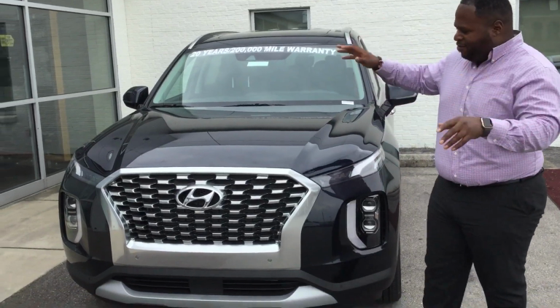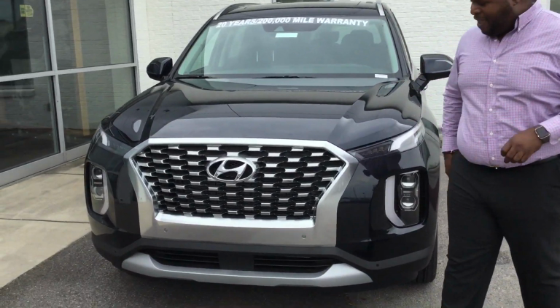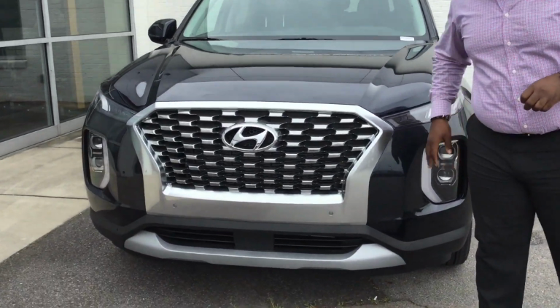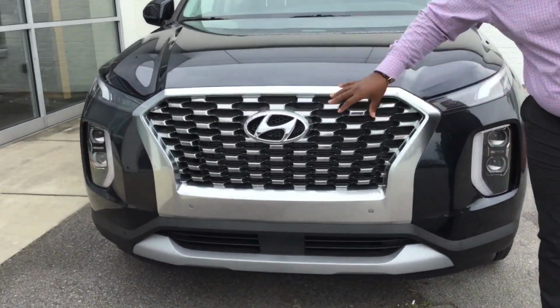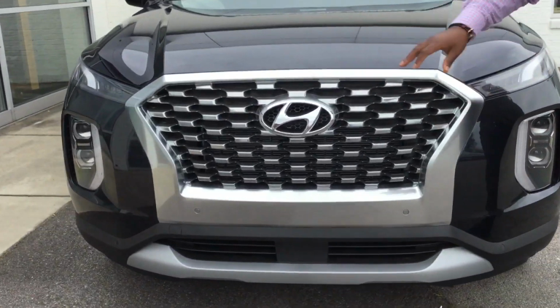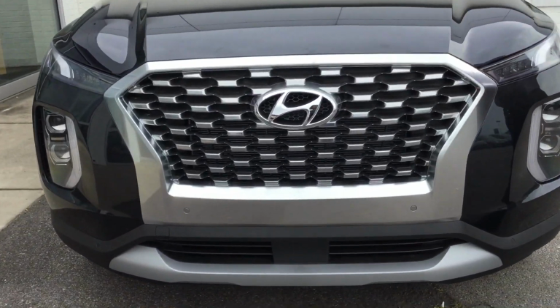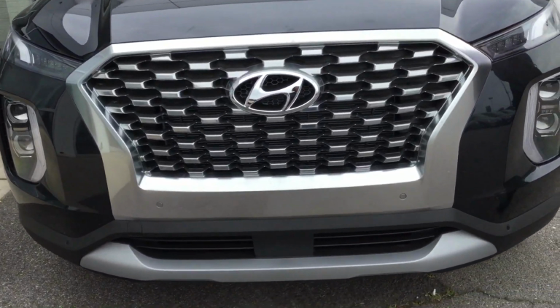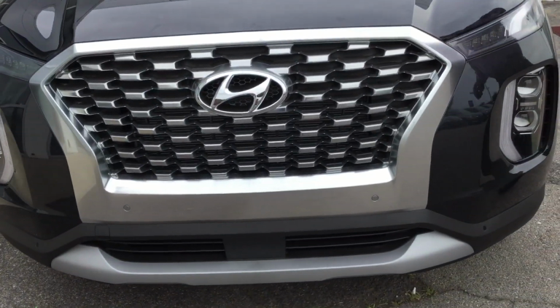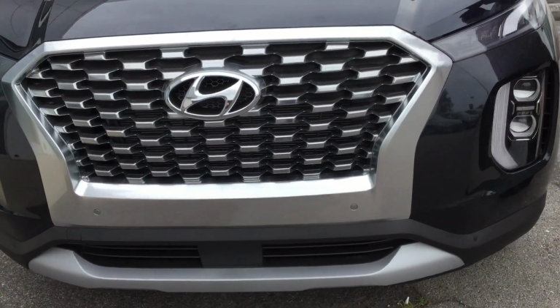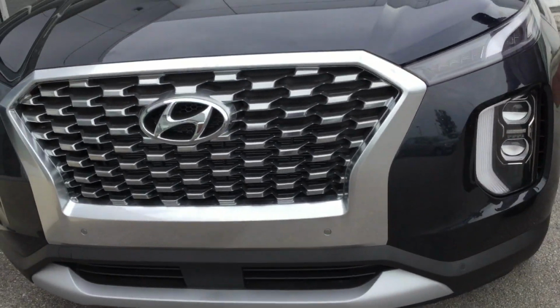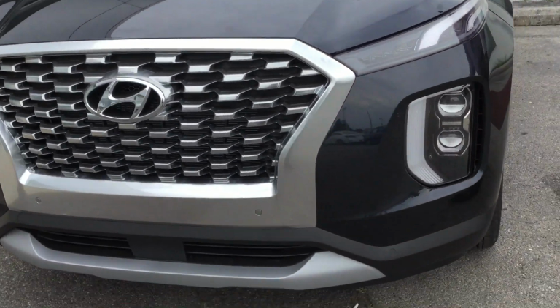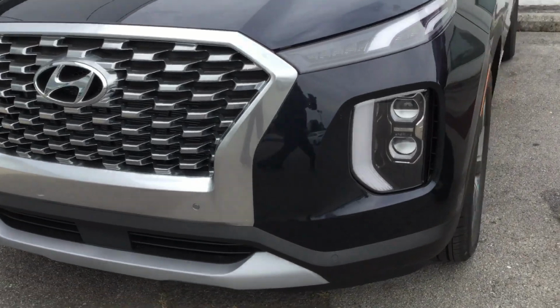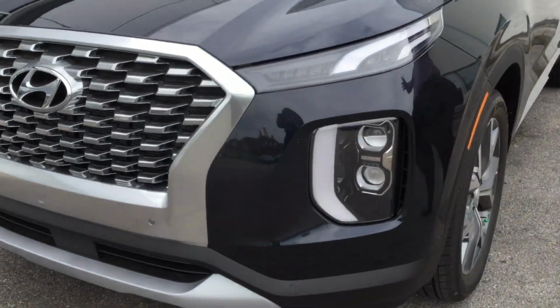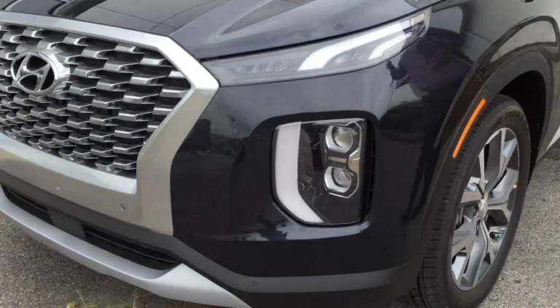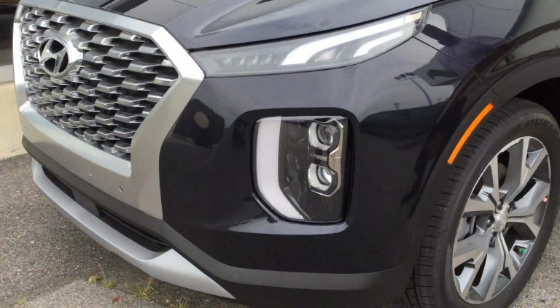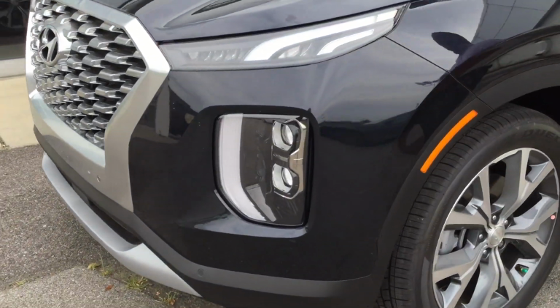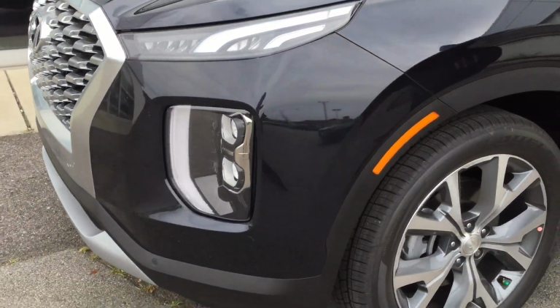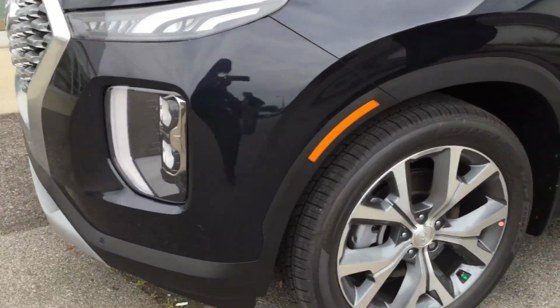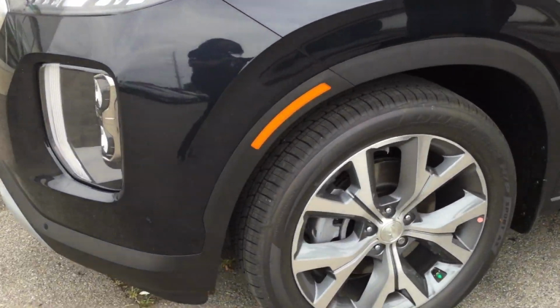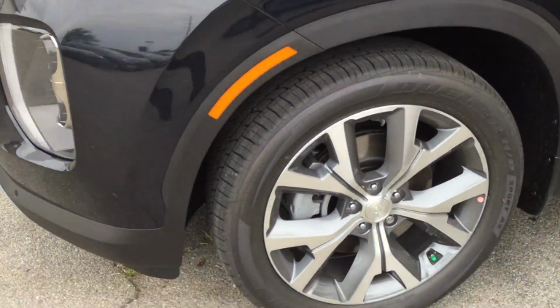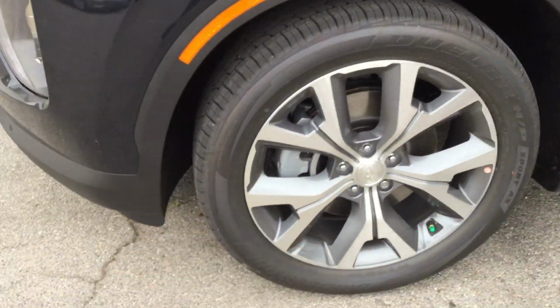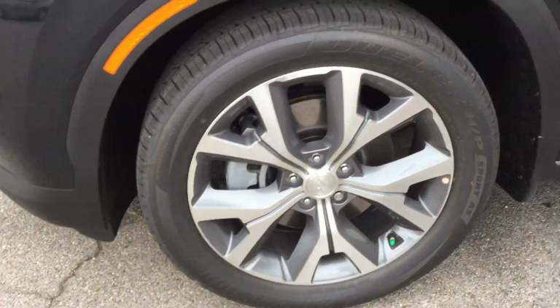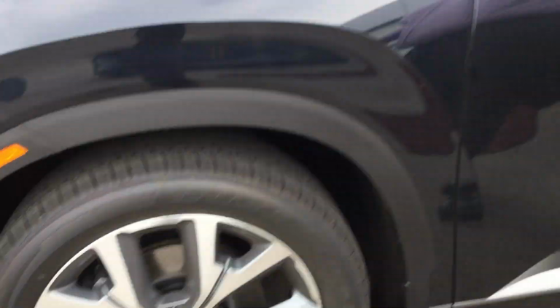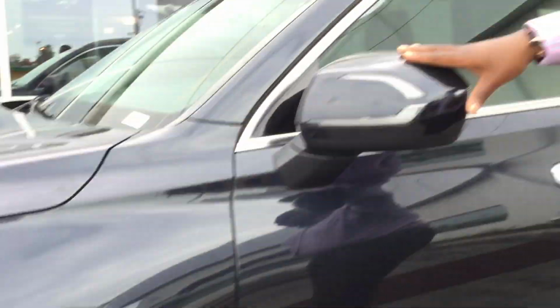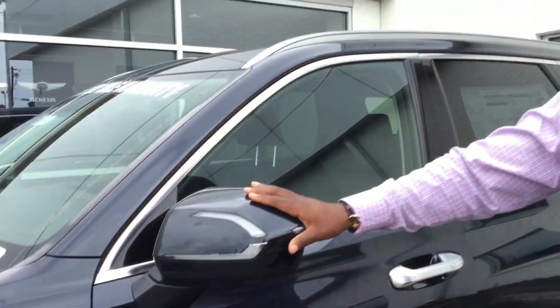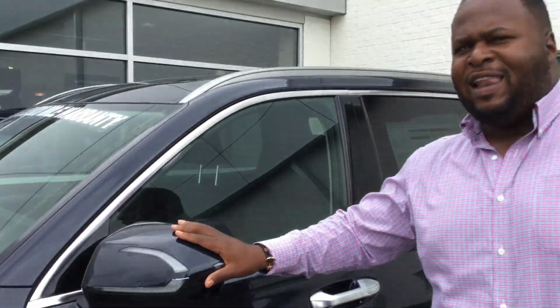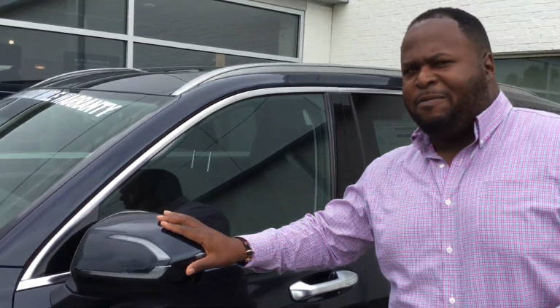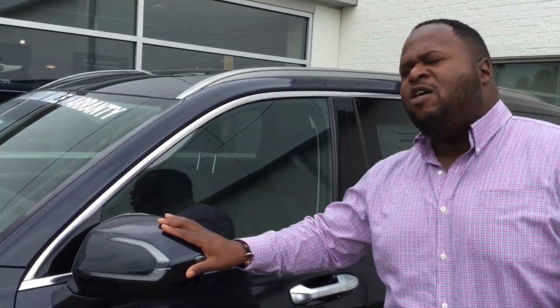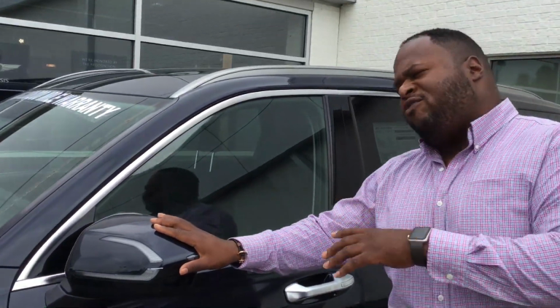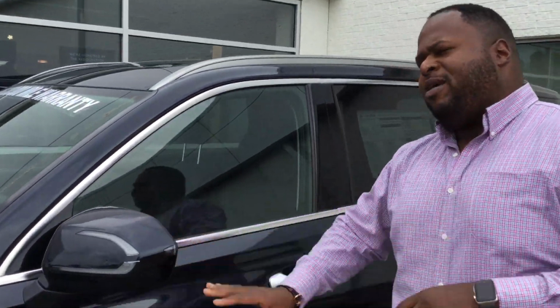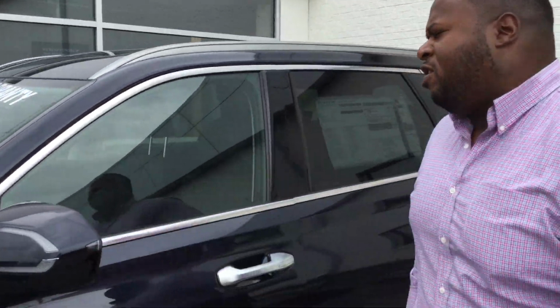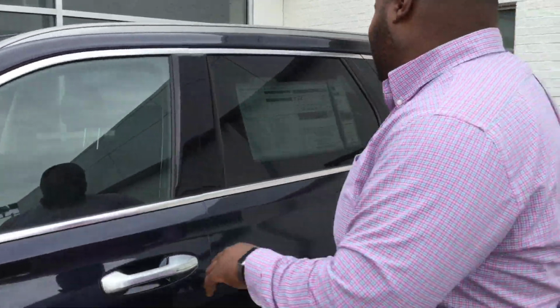It features our cascading grill, LED daytime running lights, and premium alloy wheels. It also comes with tons of the latest safety features like blind spot detection and lane keep assist. Why don't you follow me? I'll show you inside.